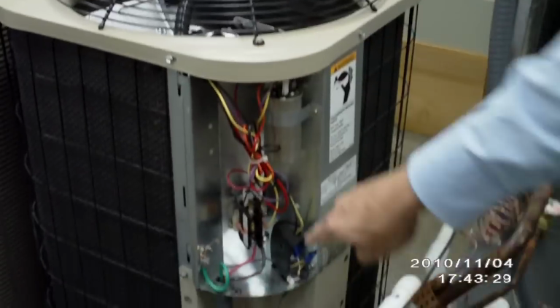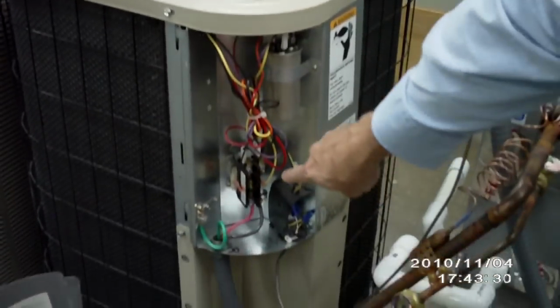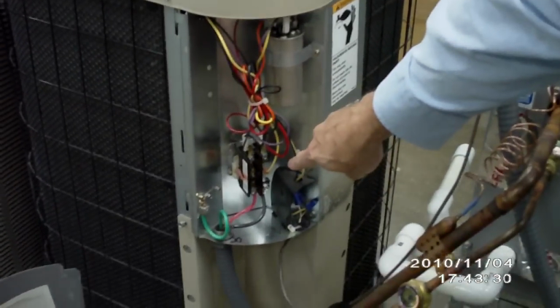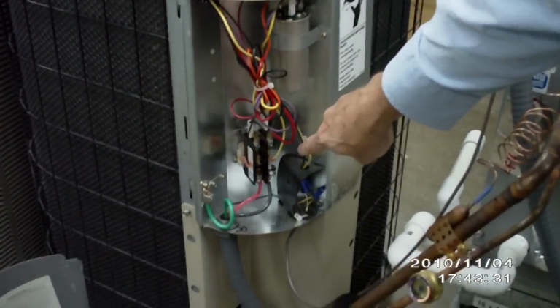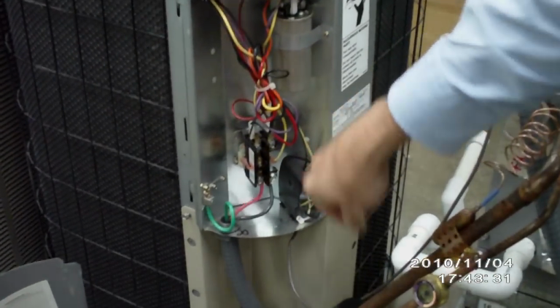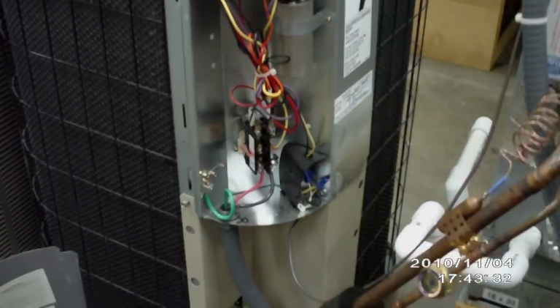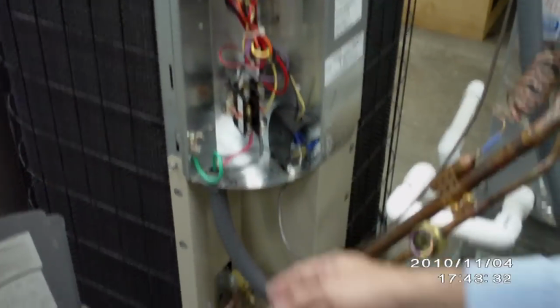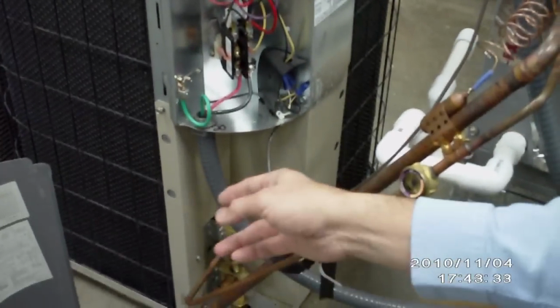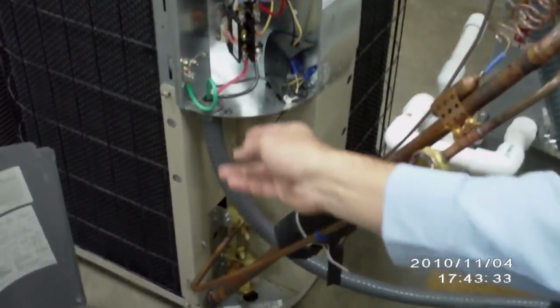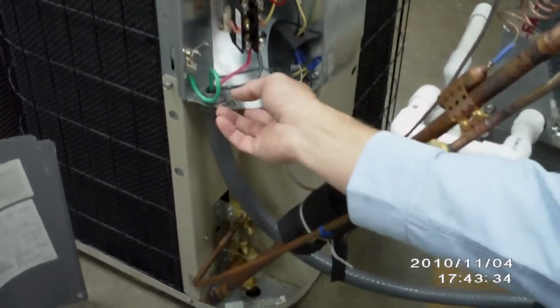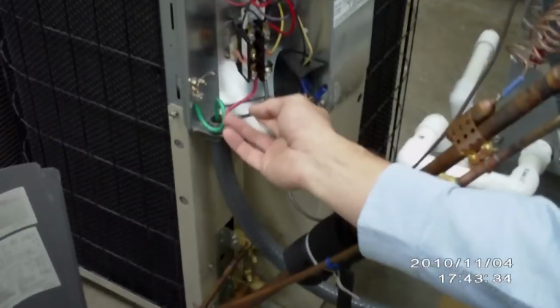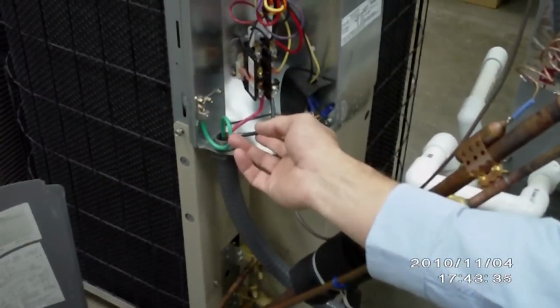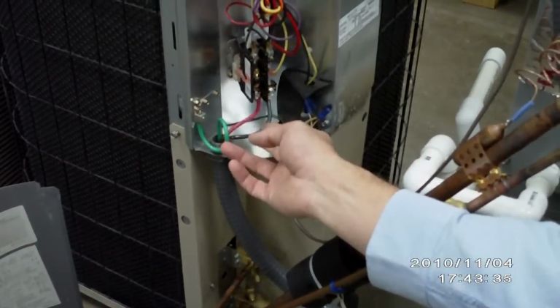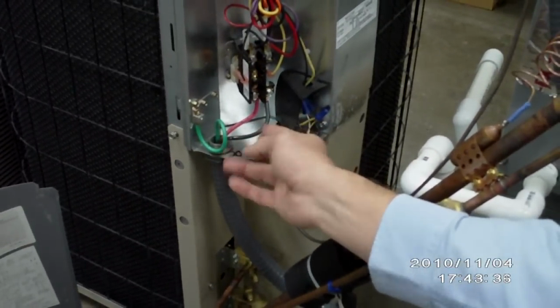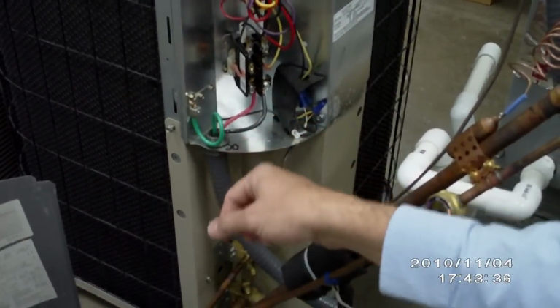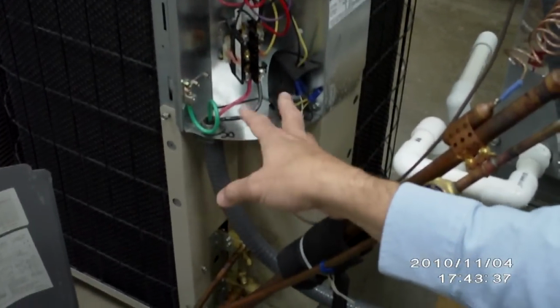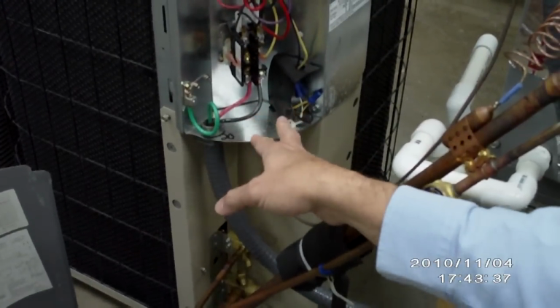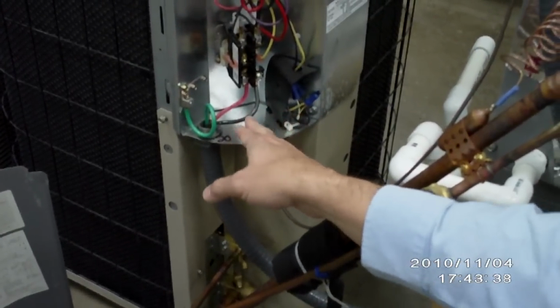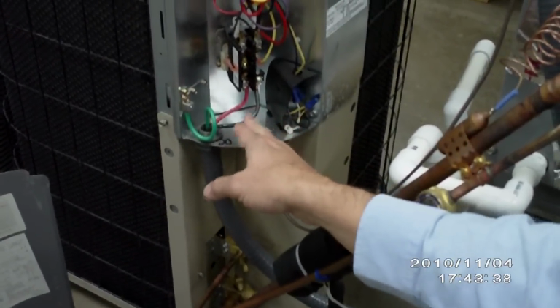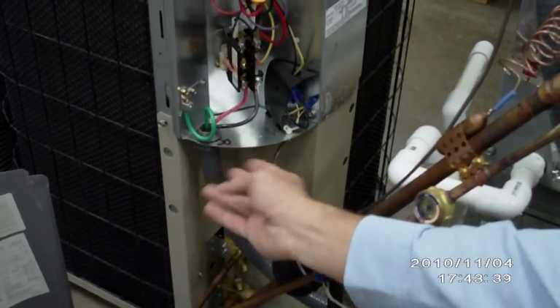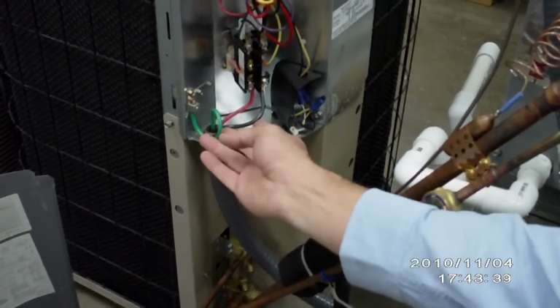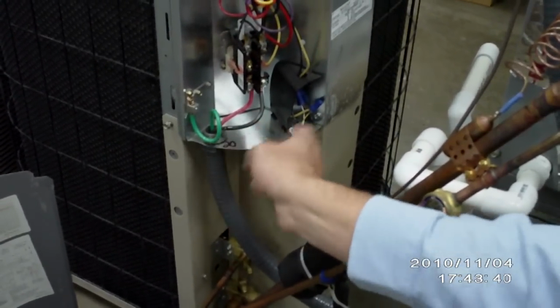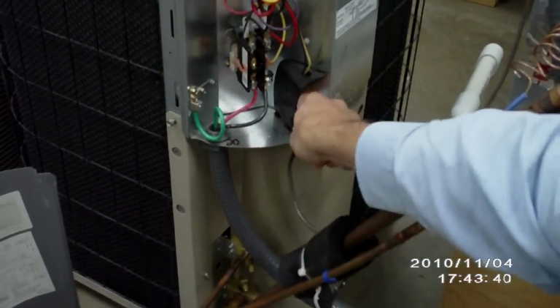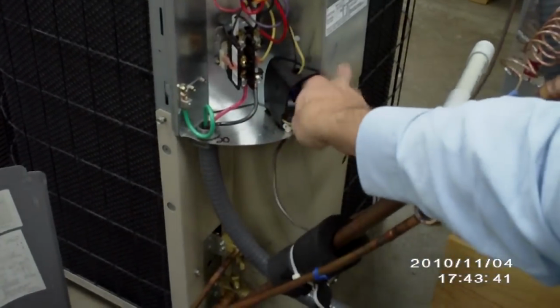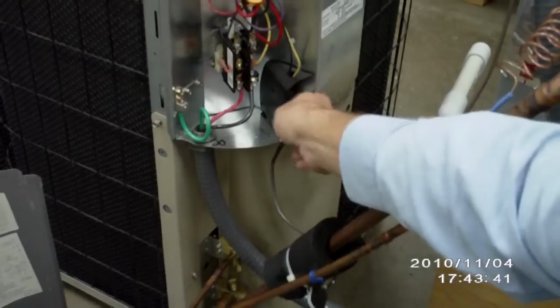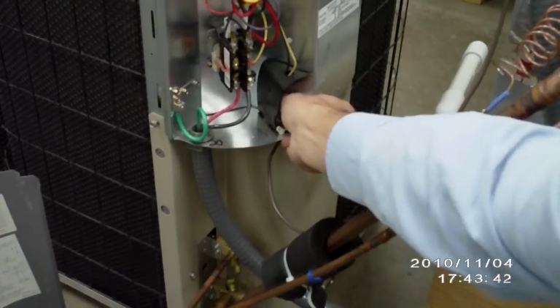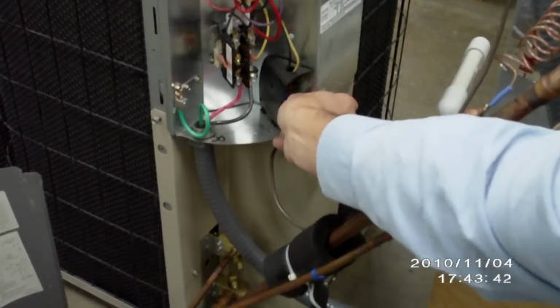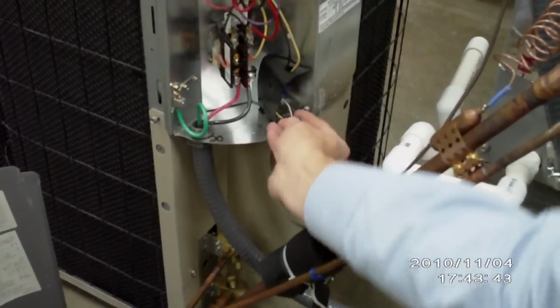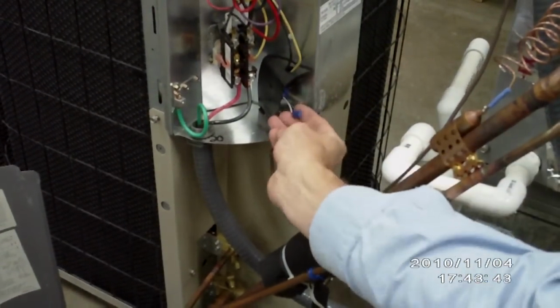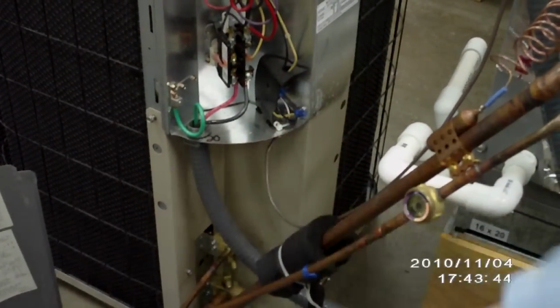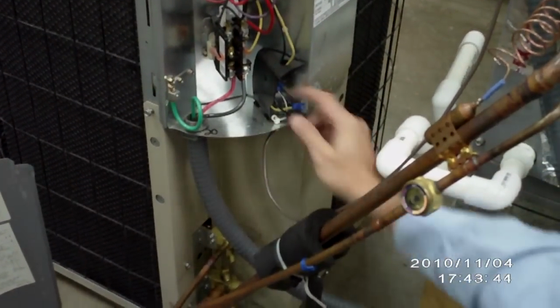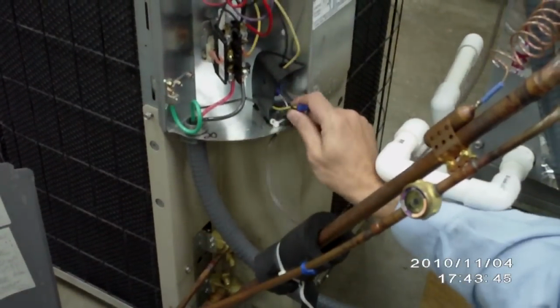We have a contactor here, and you'll notice that this is a hole-and-a-half contactor, which you should know the difference of by now — we've got power coming in. Right here are our low voltage connections right in through here.